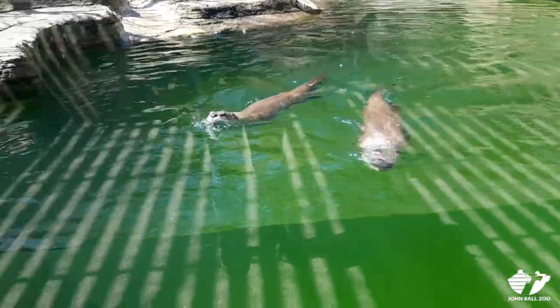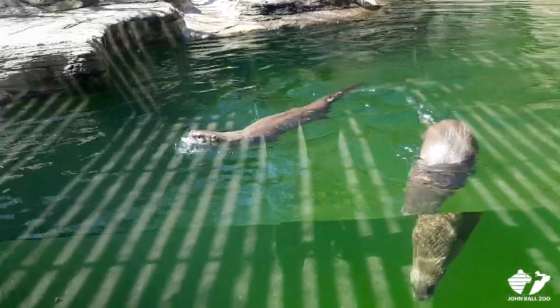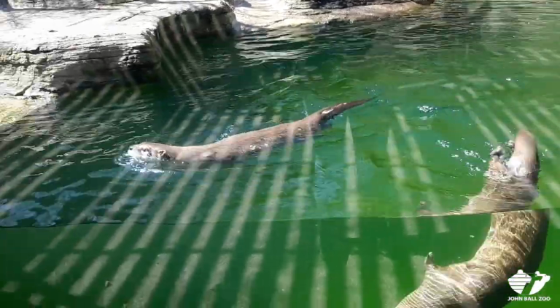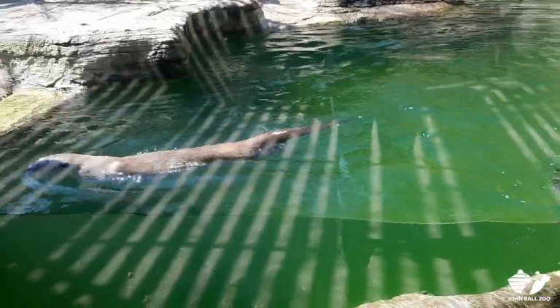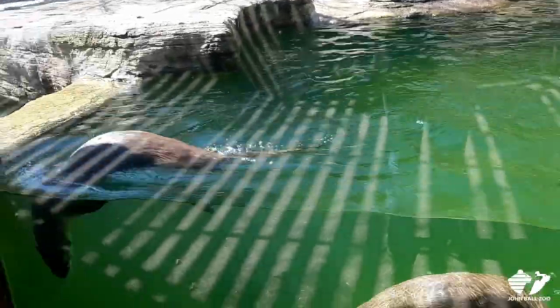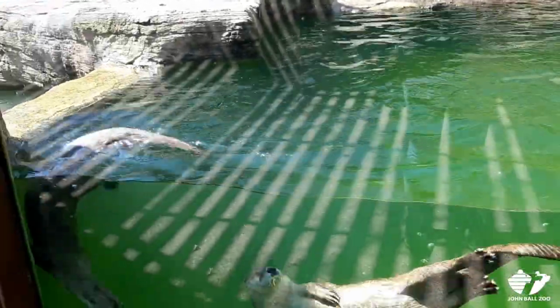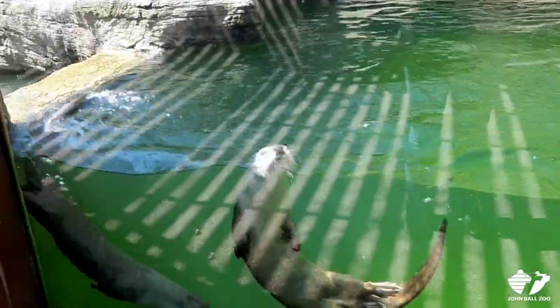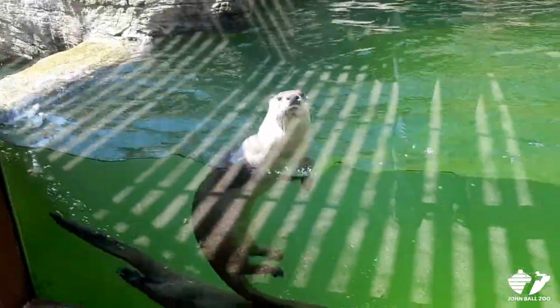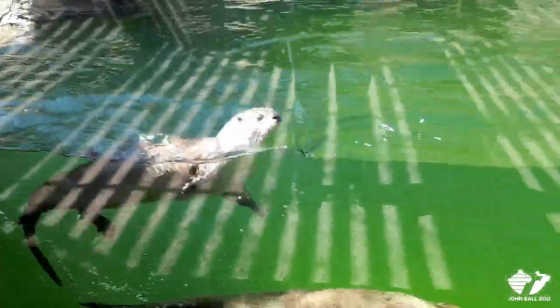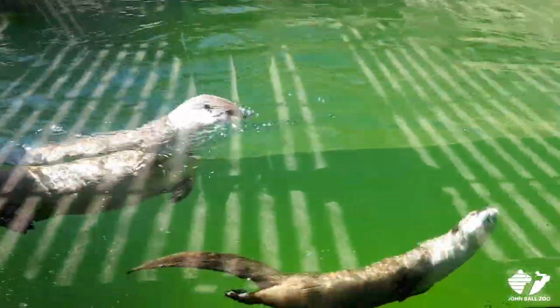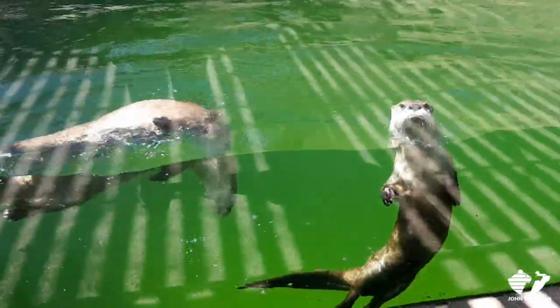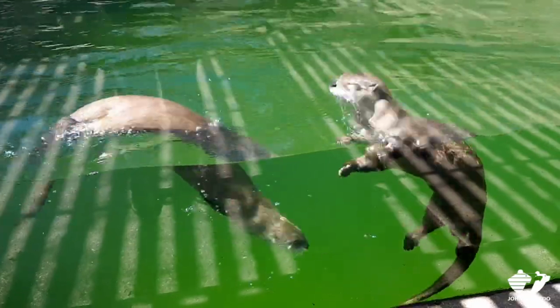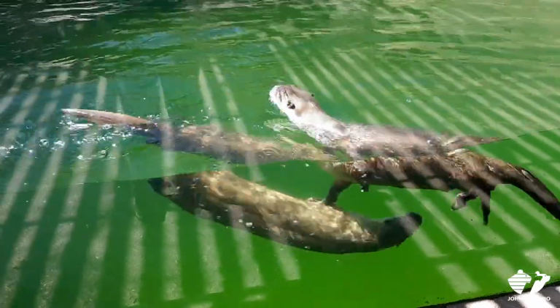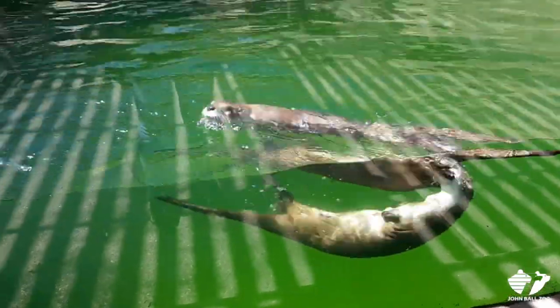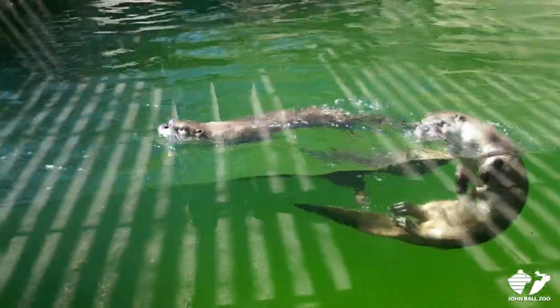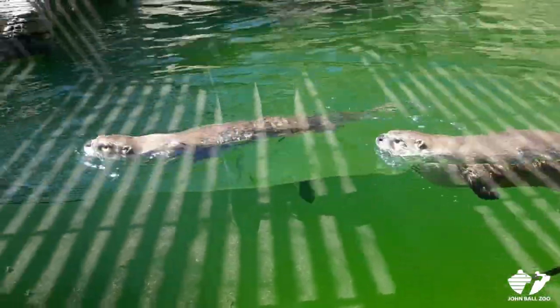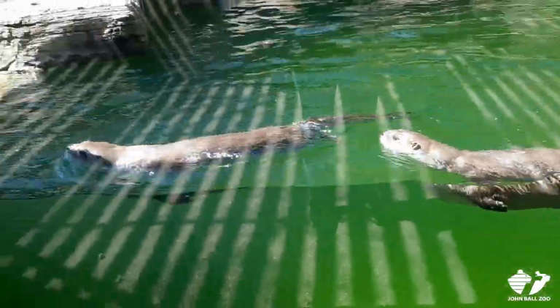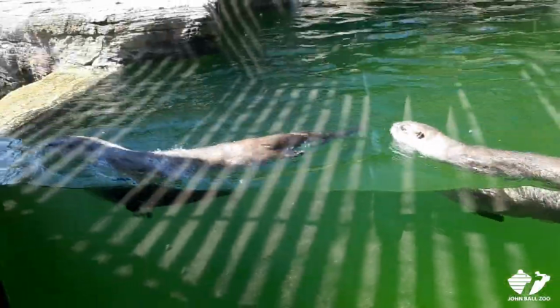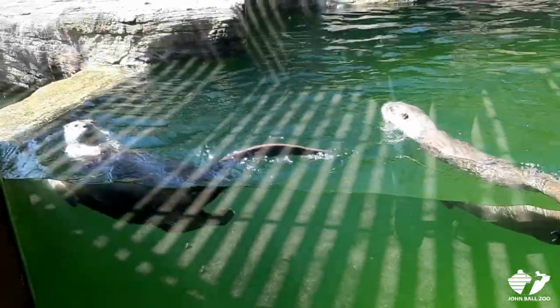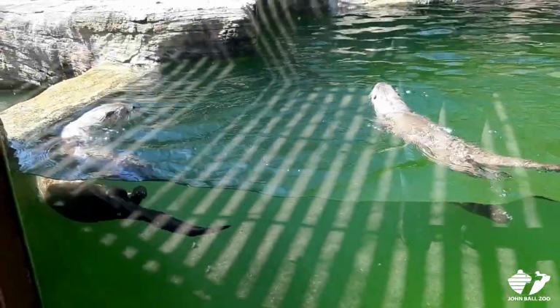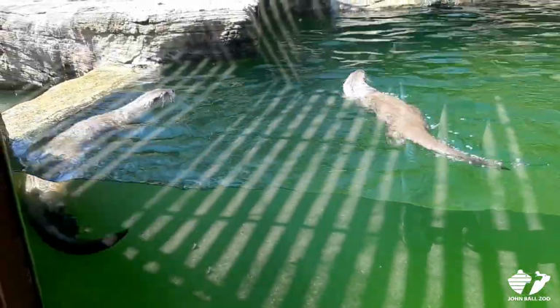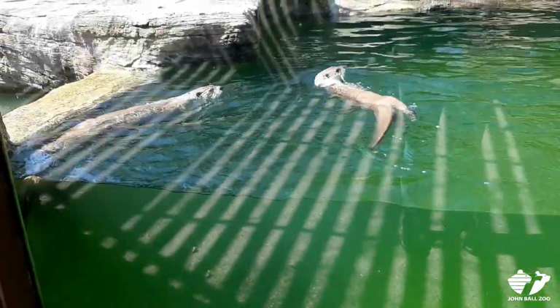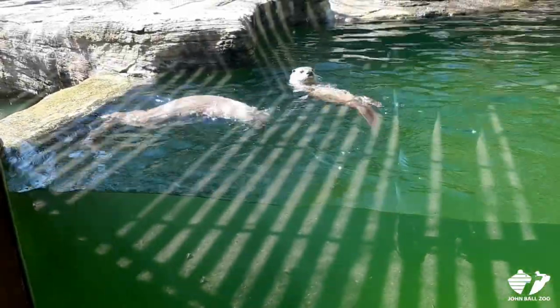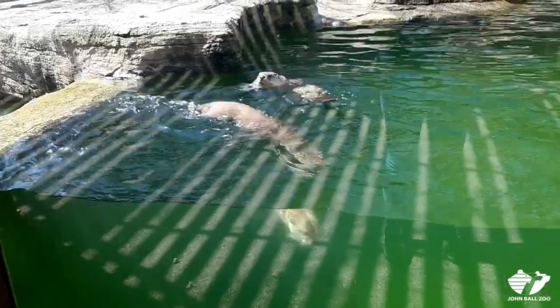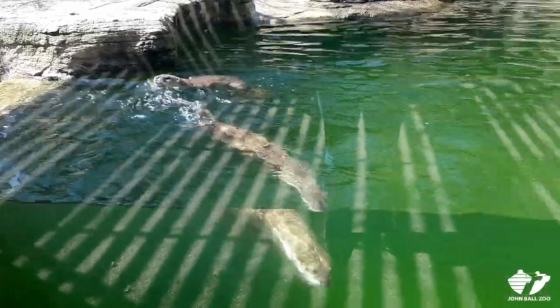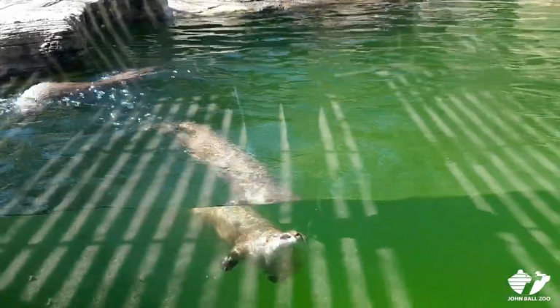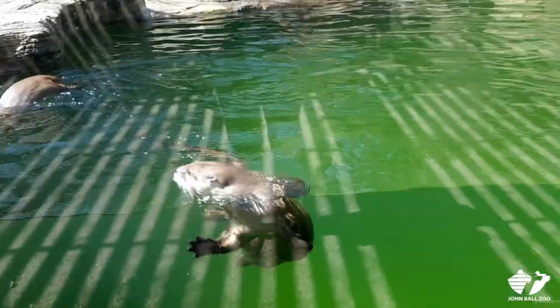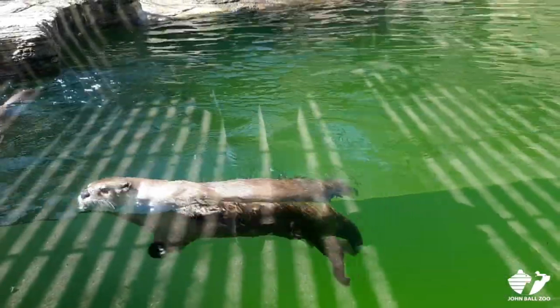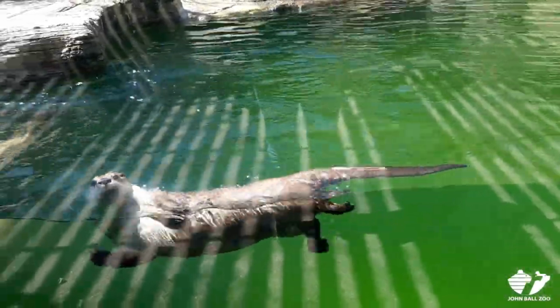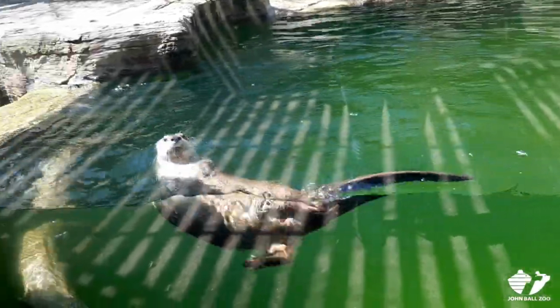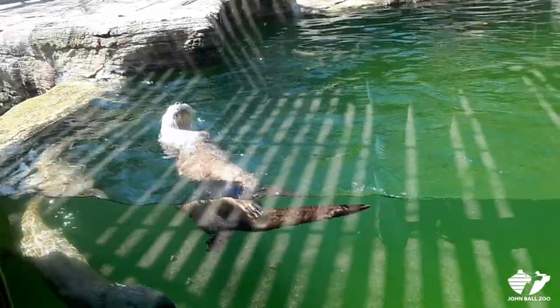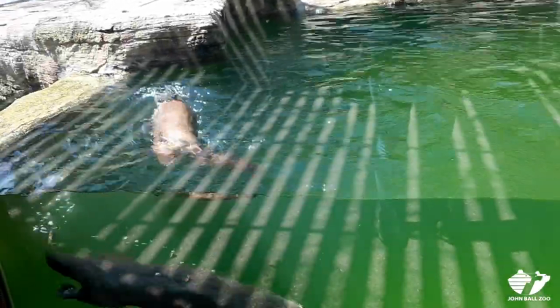Slide came to us before he was even one. We got to experience his first fun in the snow — he came from Detroit and with that first snow, he definitely lived up to his name, sliding all around. They almost look like little snakes in the snow.